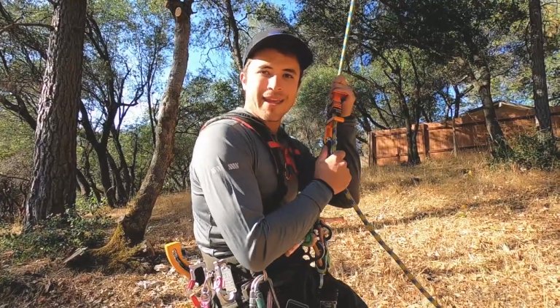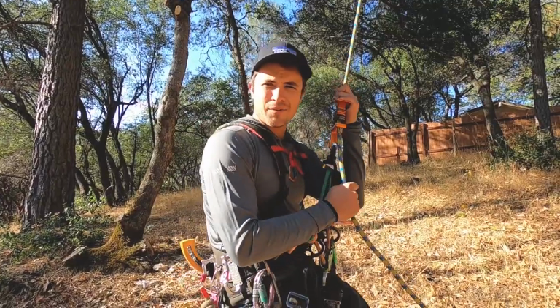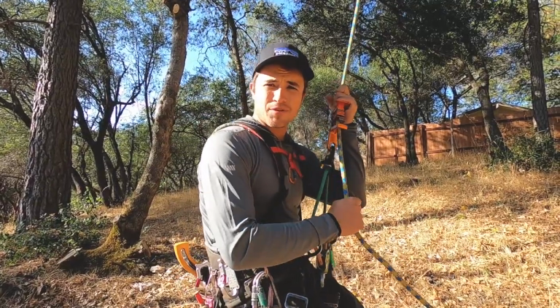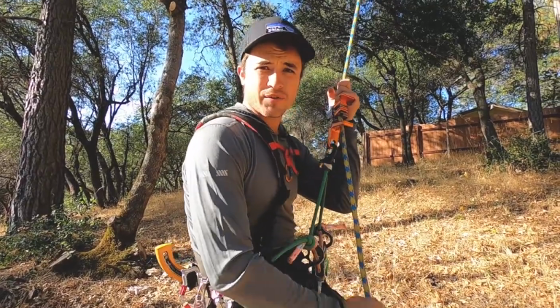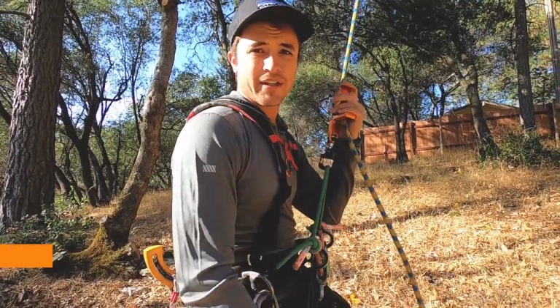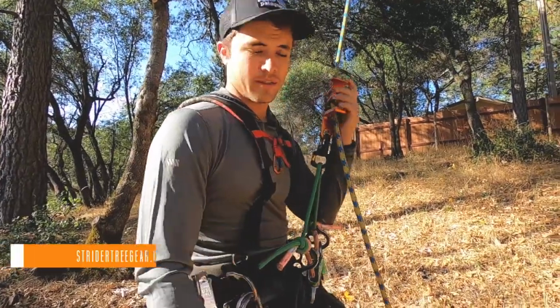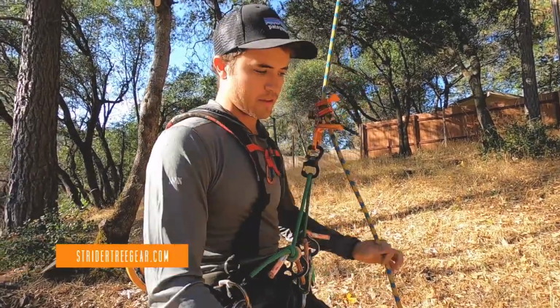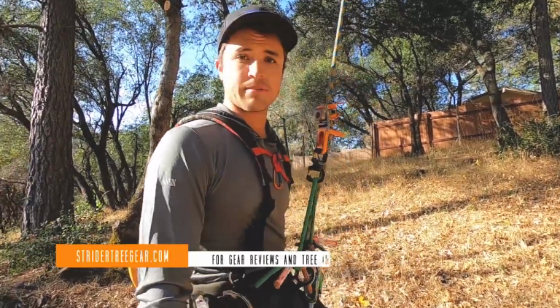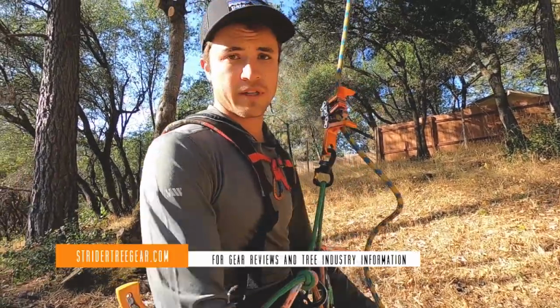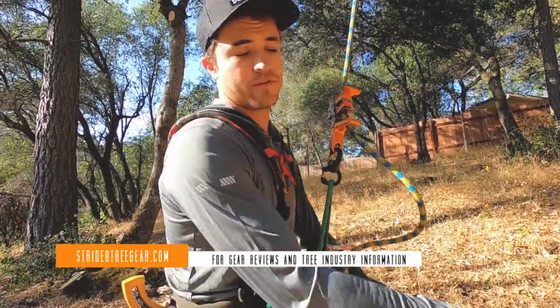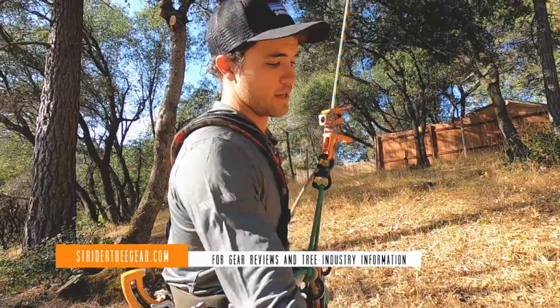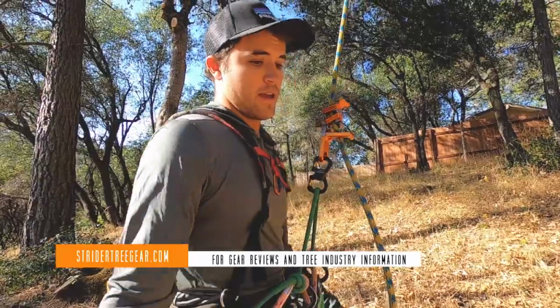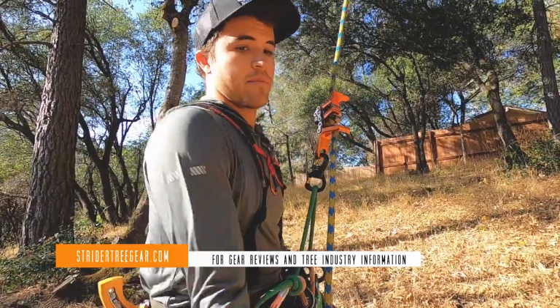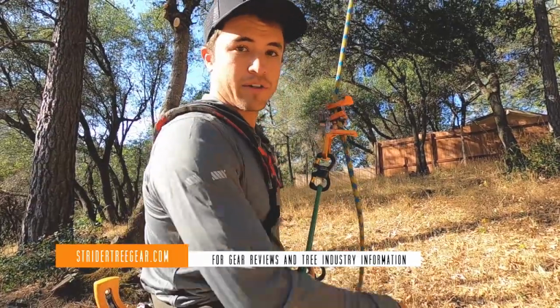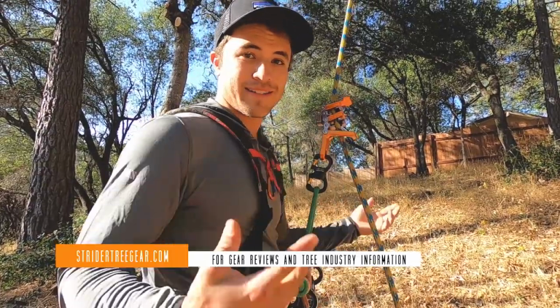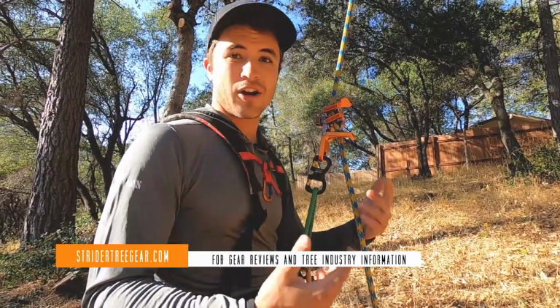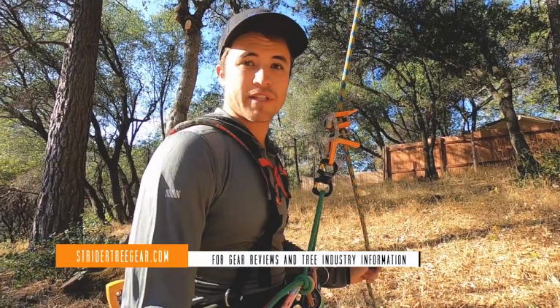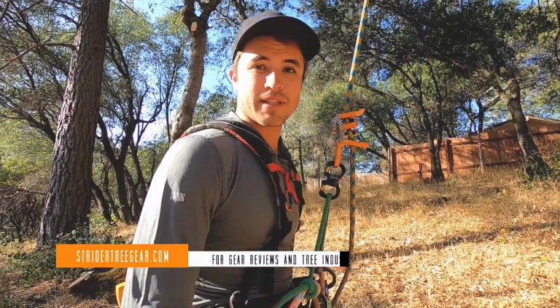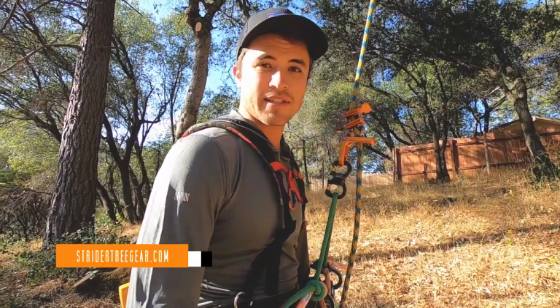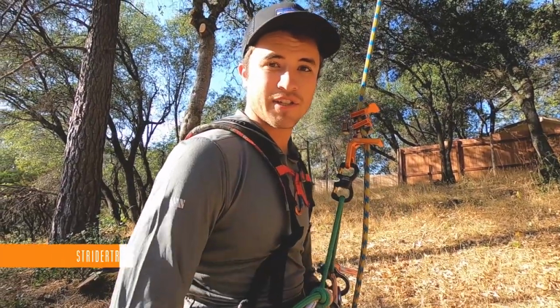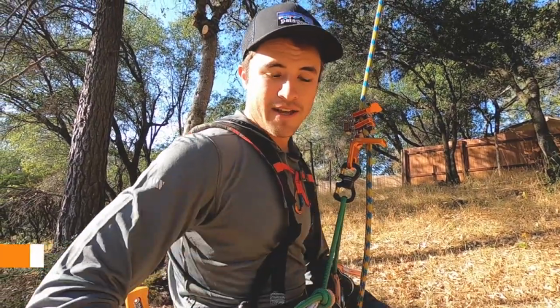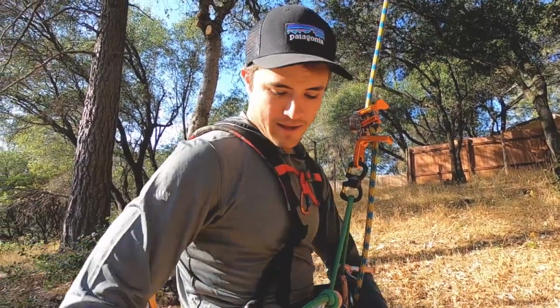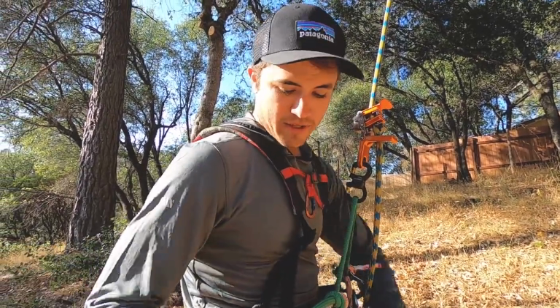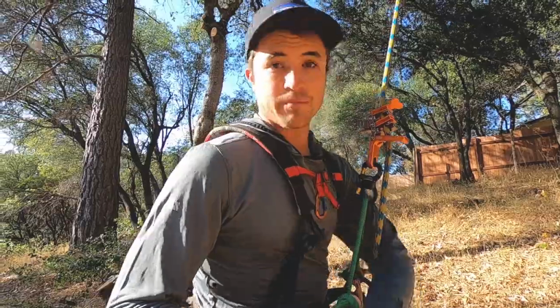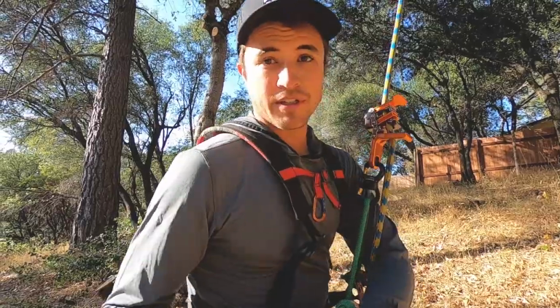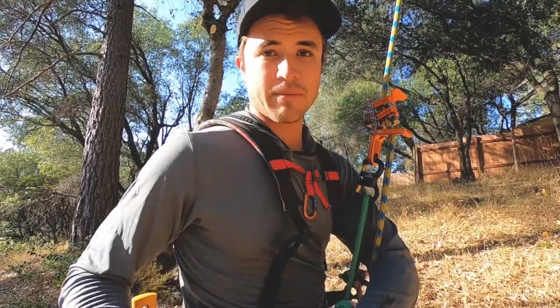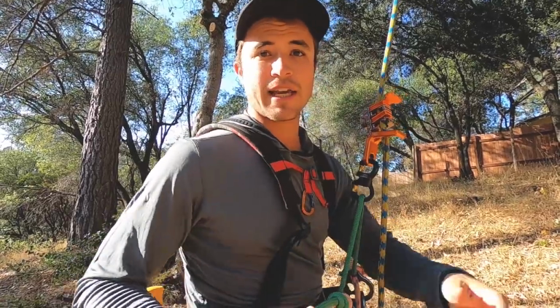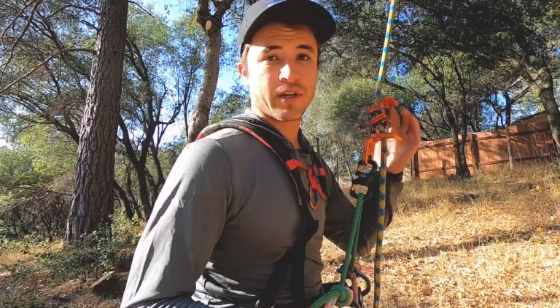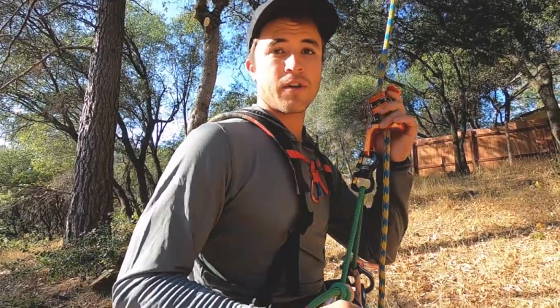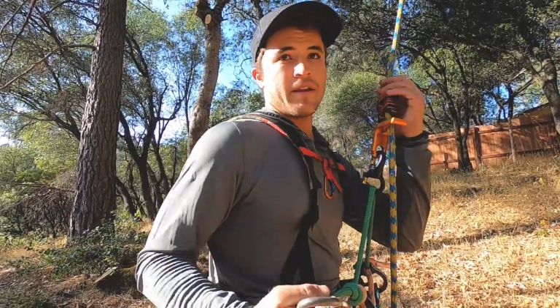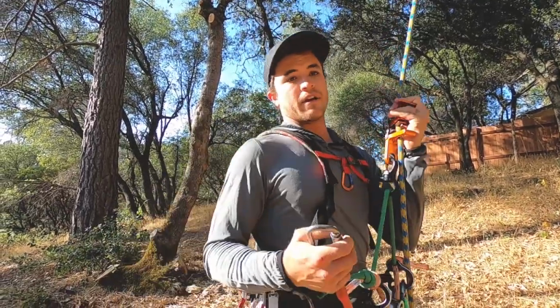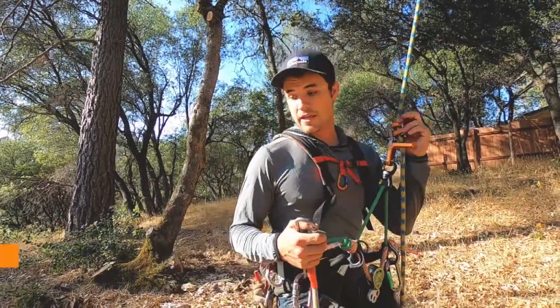Hey there, welcome to Strider Tree Gear. I've got another little tips and trick for you. I learned this at Arbor Fest West here this last year — thank you guys, appreciate this cool tip. It's a lanyard trick, so you'll come with me.